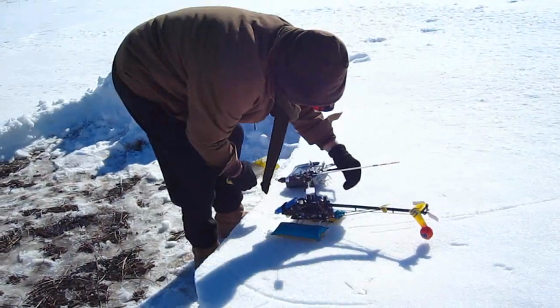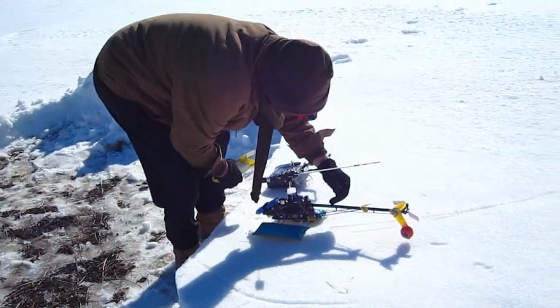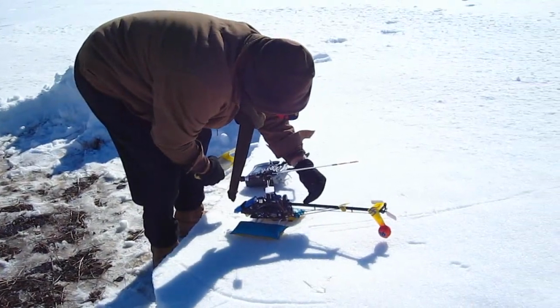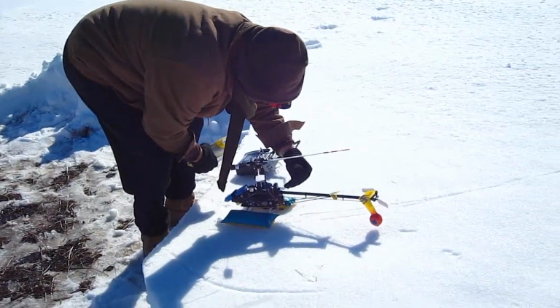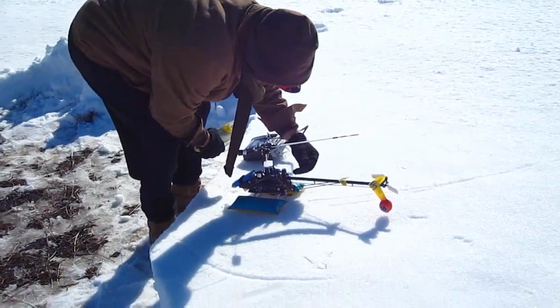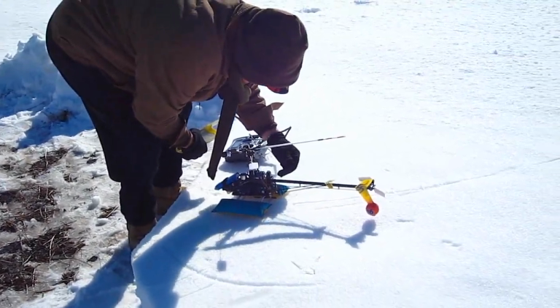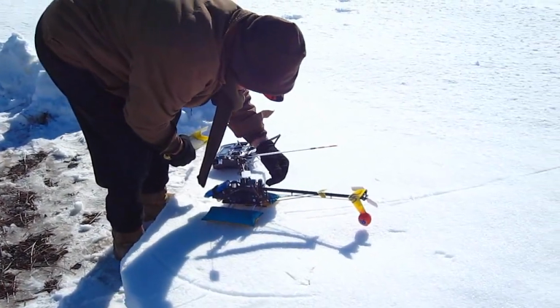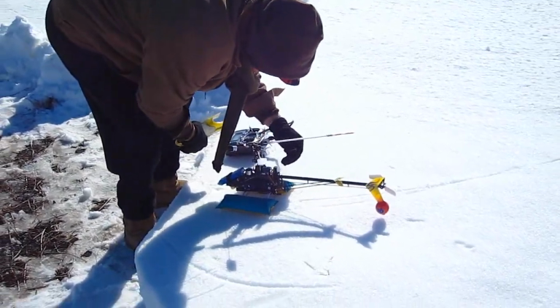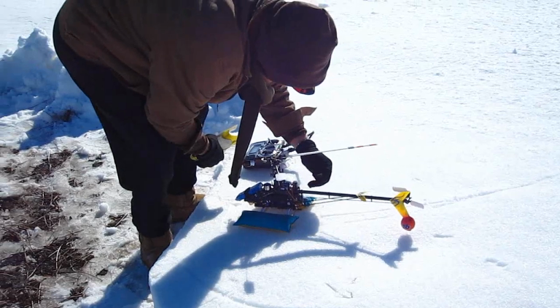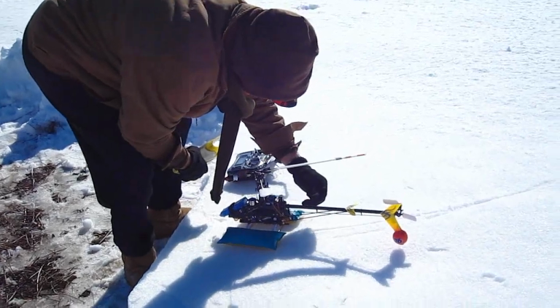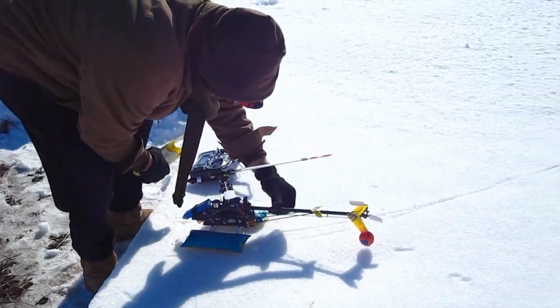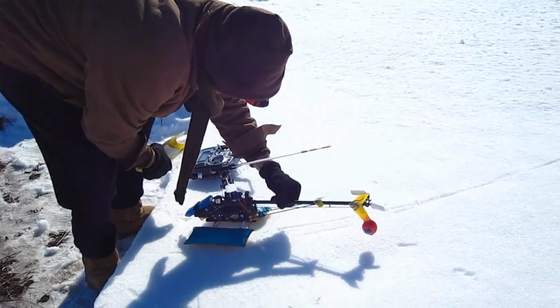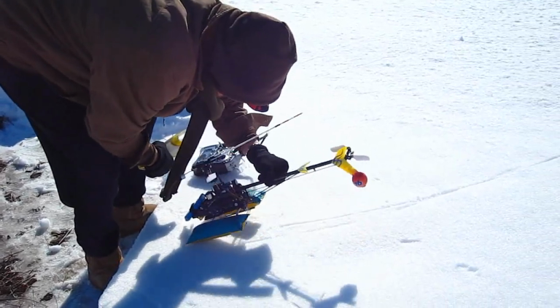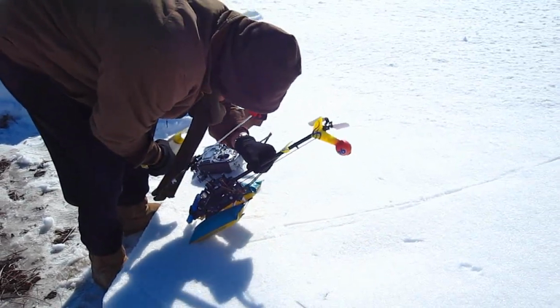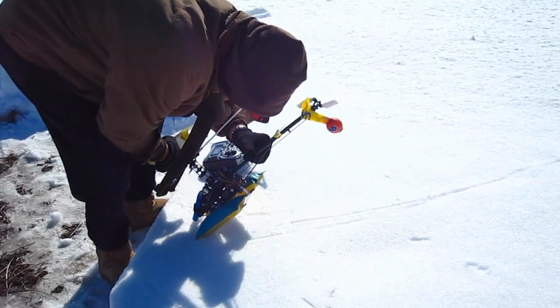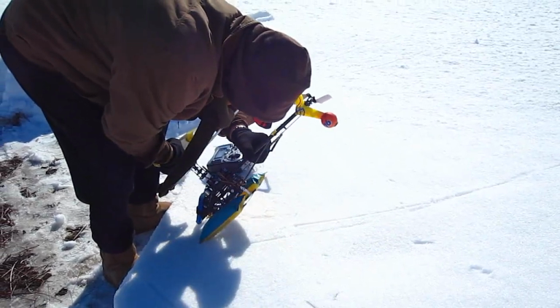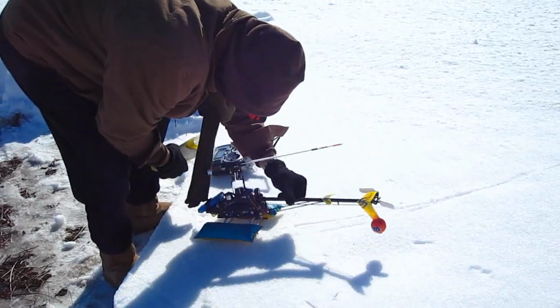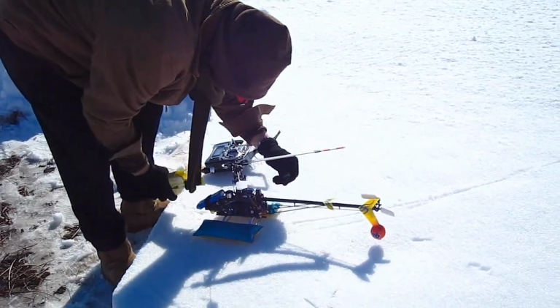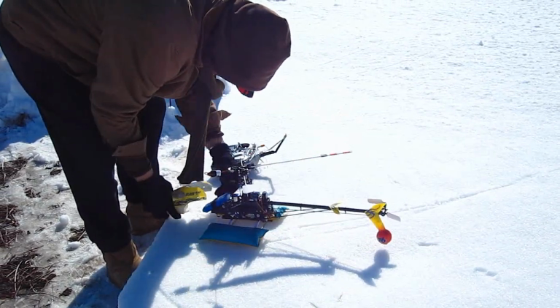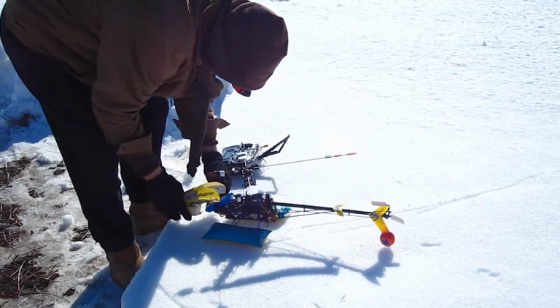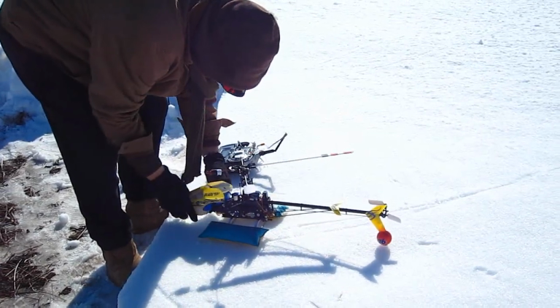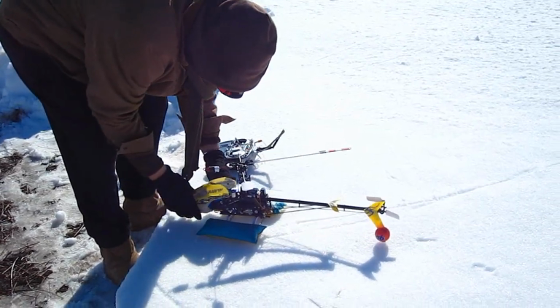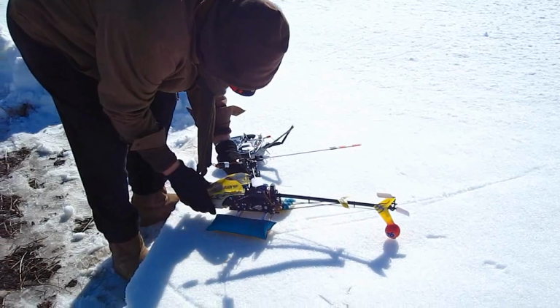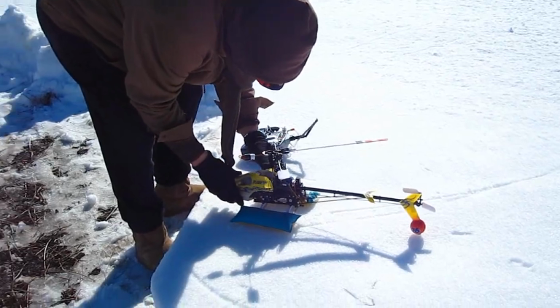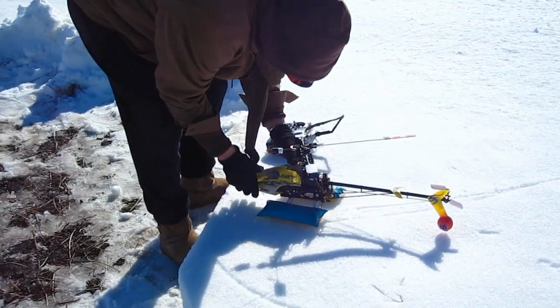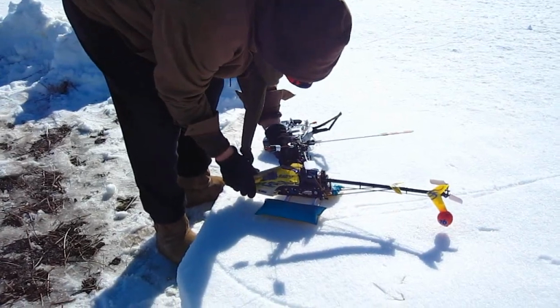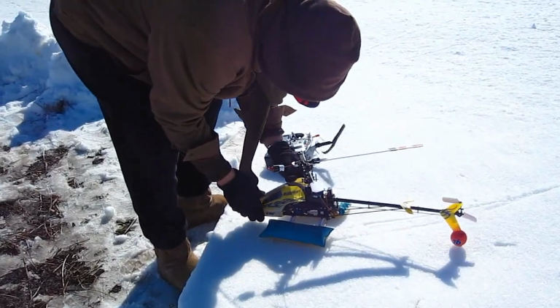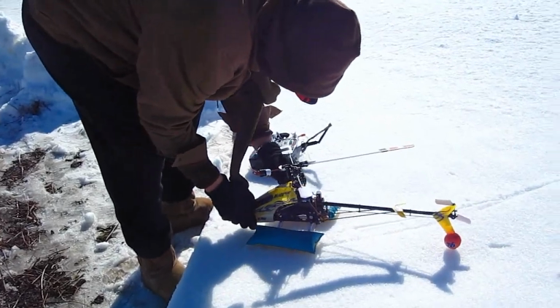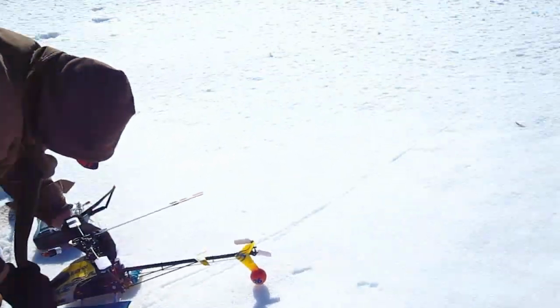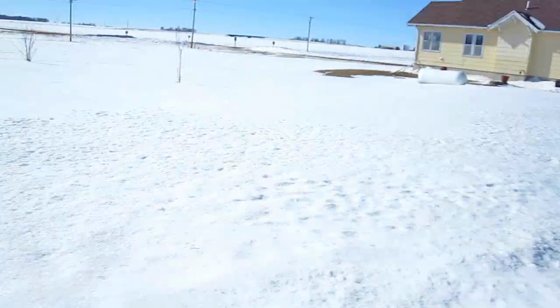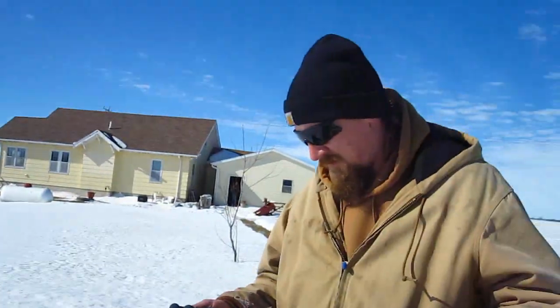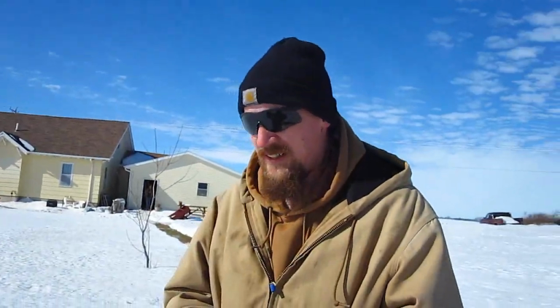One aileron worked just fine, and since I like to run things in singles and my gloves are still on, let's take another flight of my one-bladed Blade 400 helicopter. Here we go.